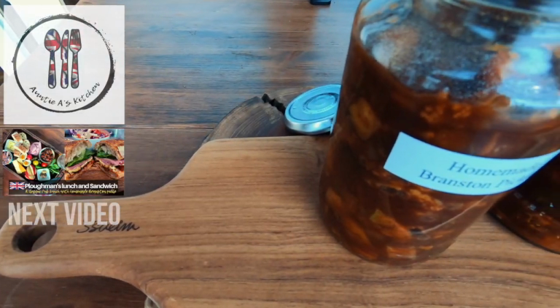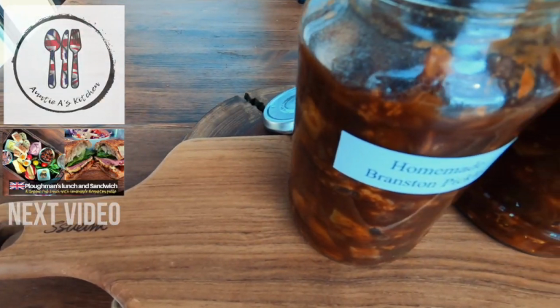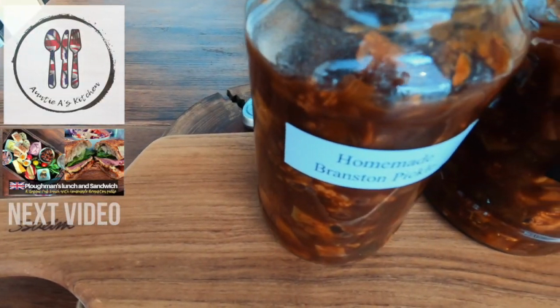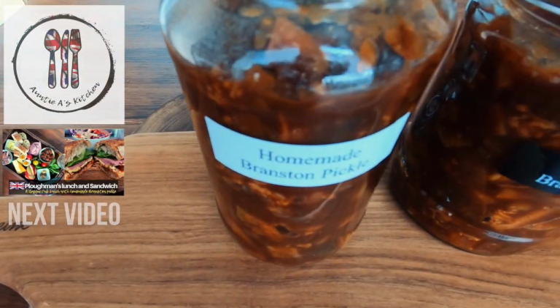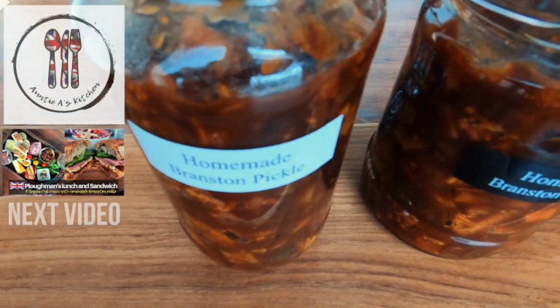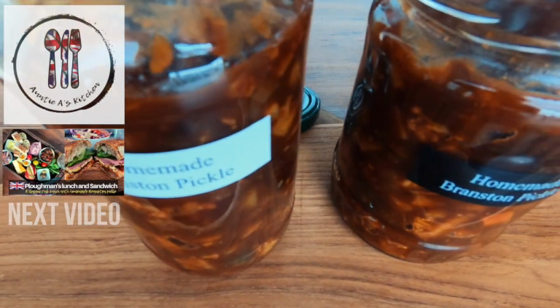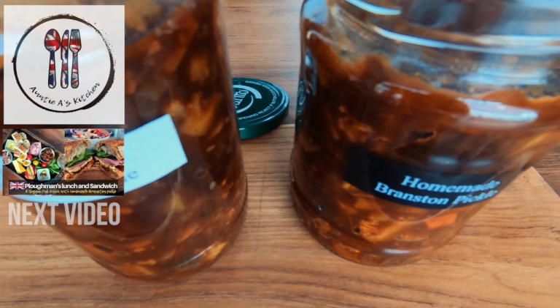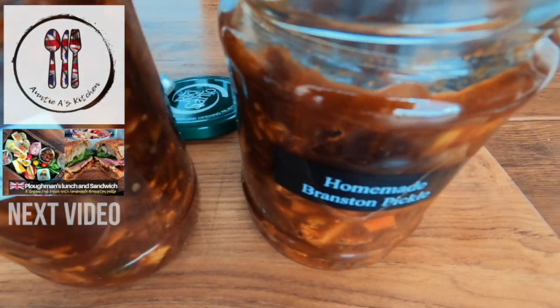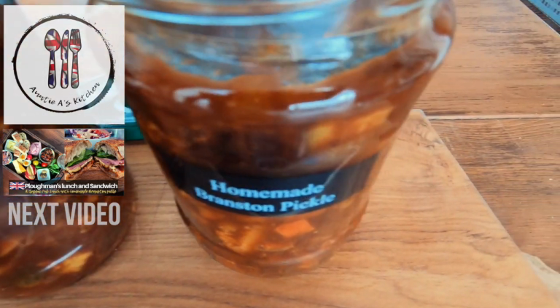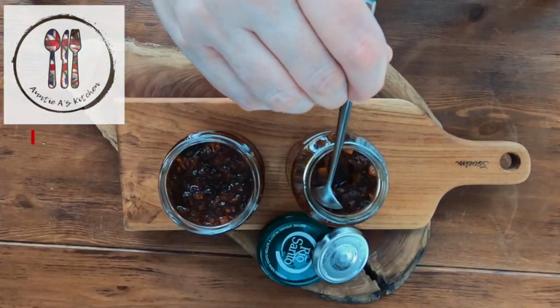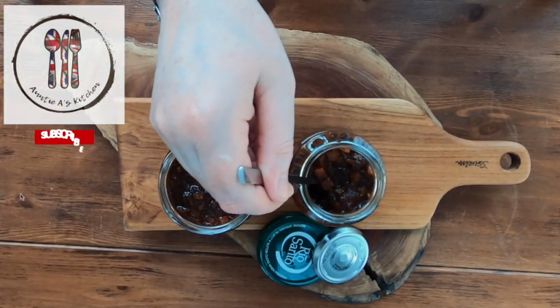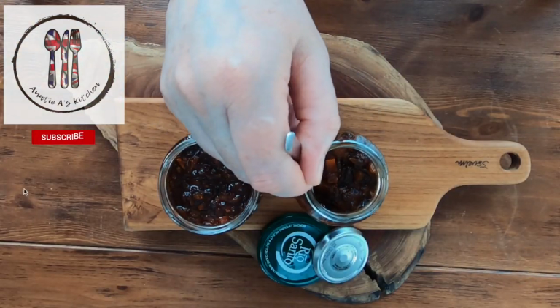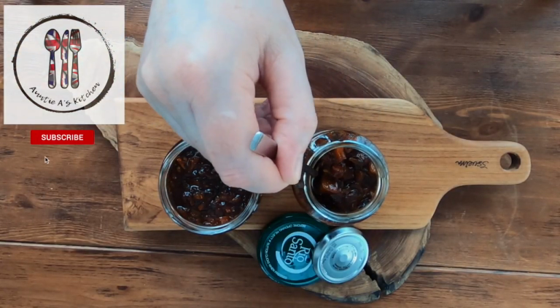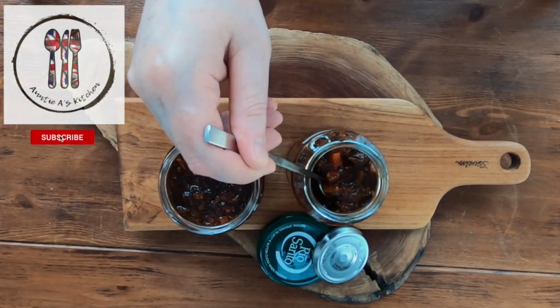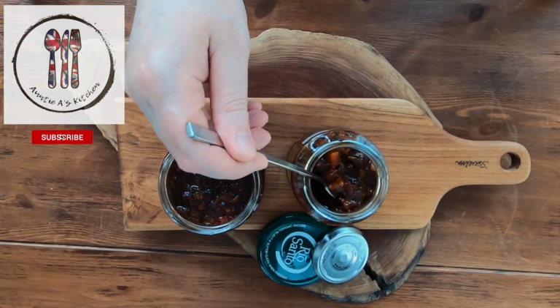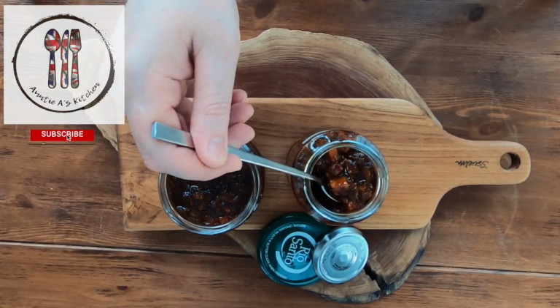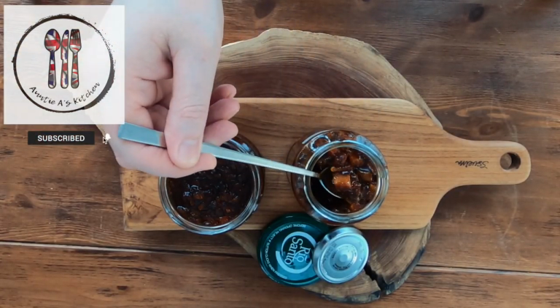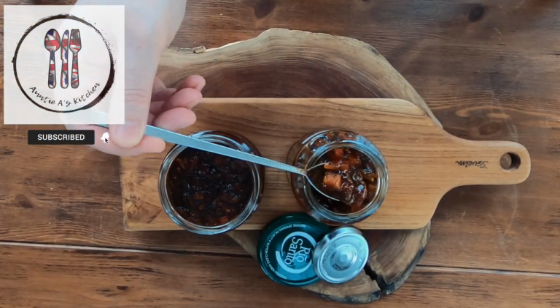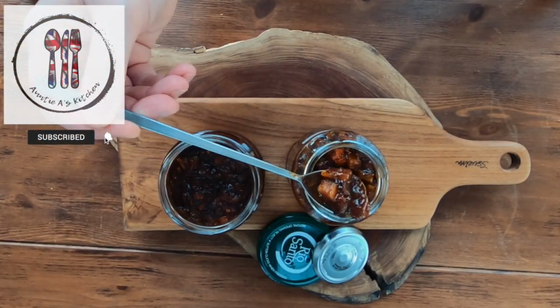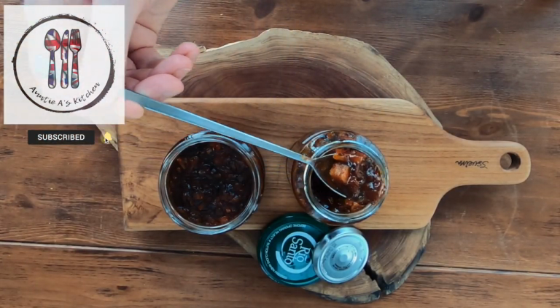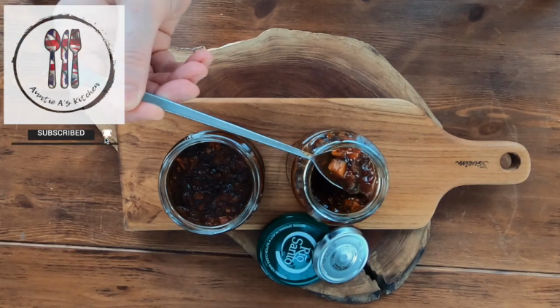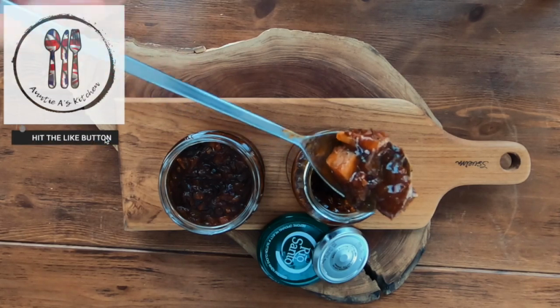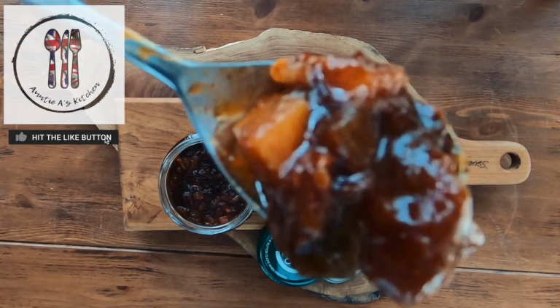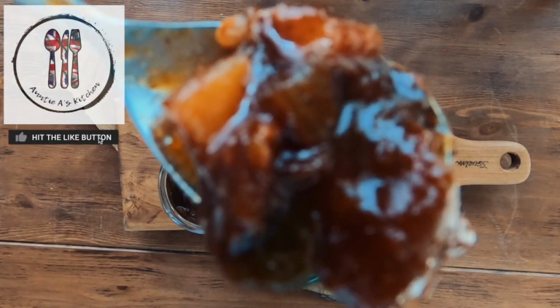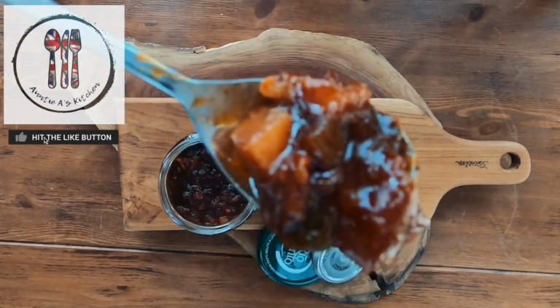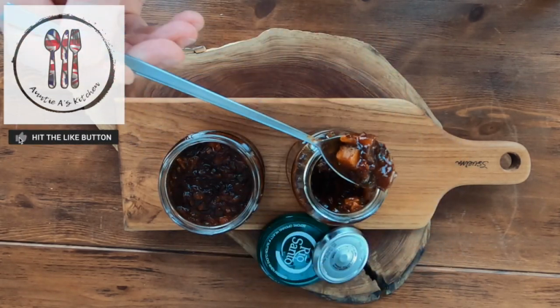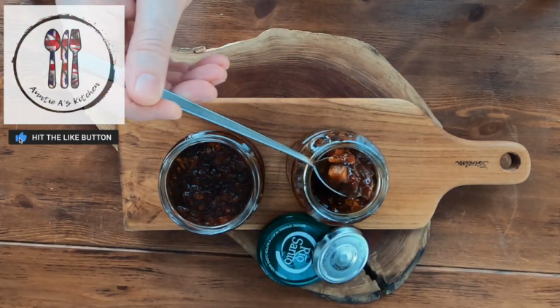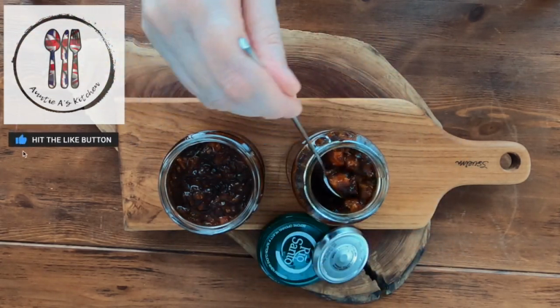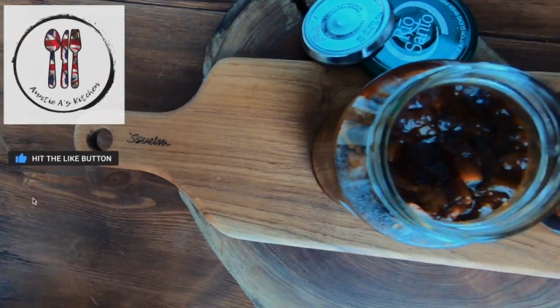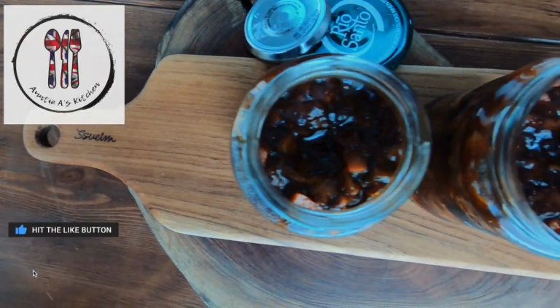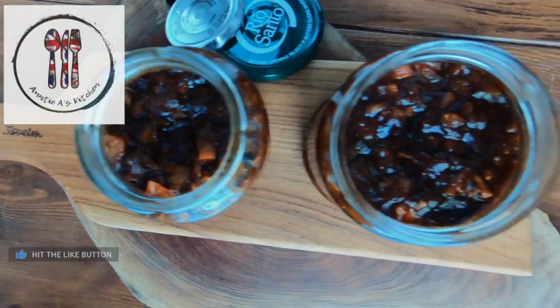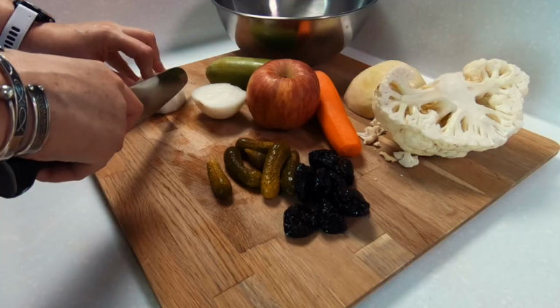Branston Pickle is primarily made up of diced vegetables and fruit, making it both sweet and spicy. It's dark in colour and has a thick and sticky chutney consistency. It's simple to make and so delicious, so thanks for watching. Let's get cooking!